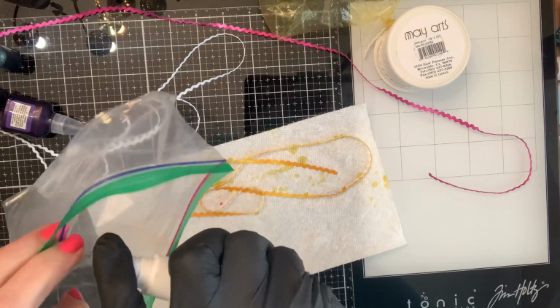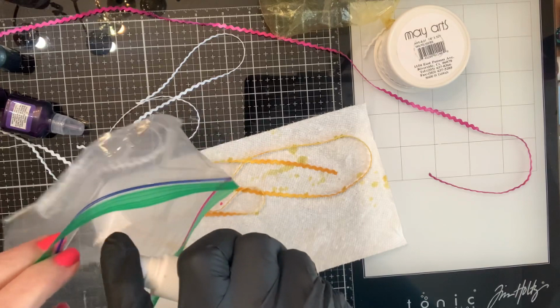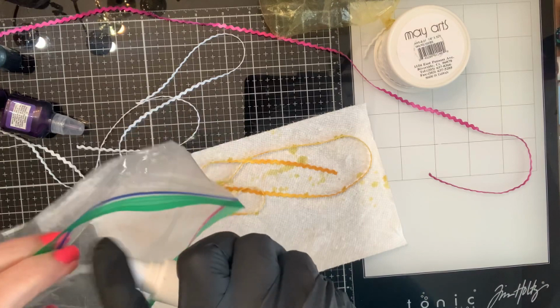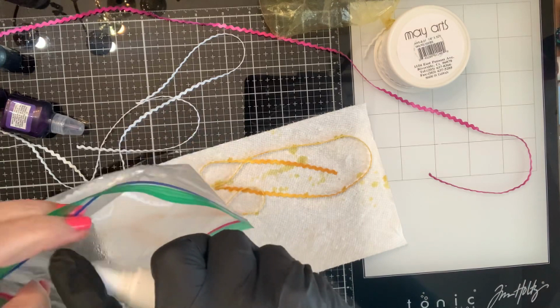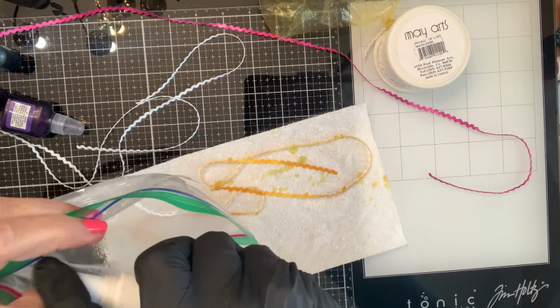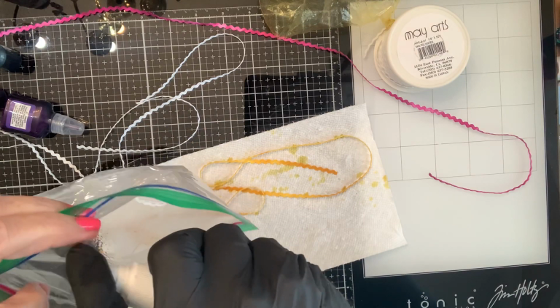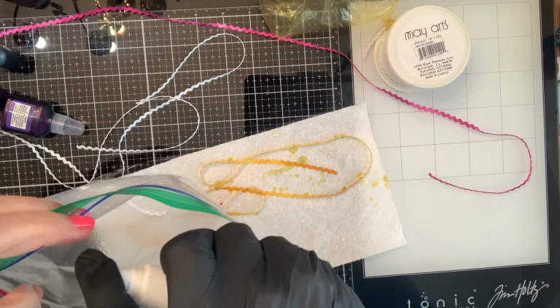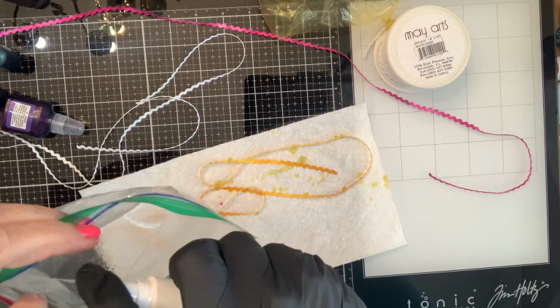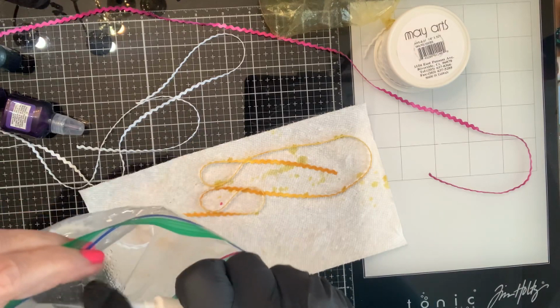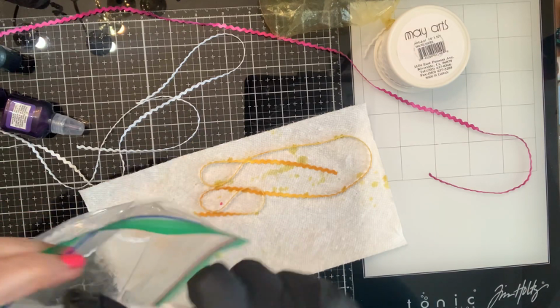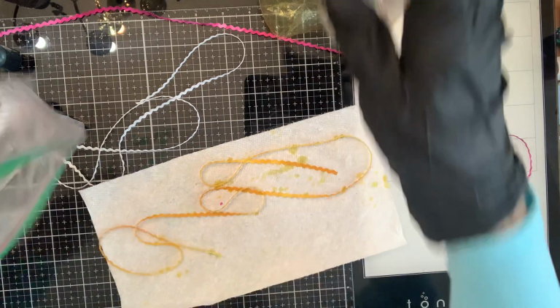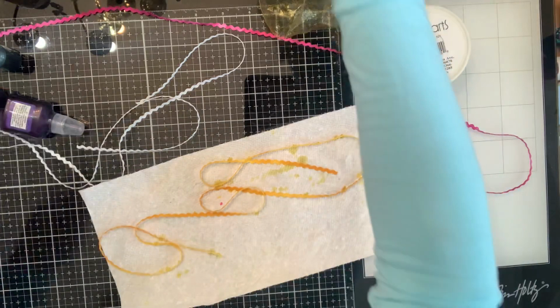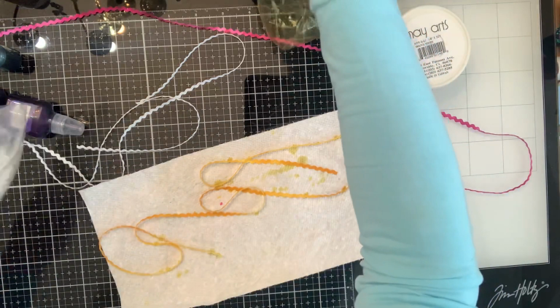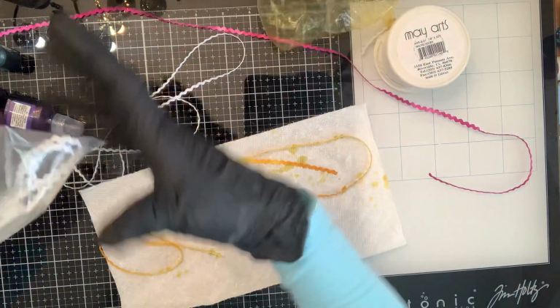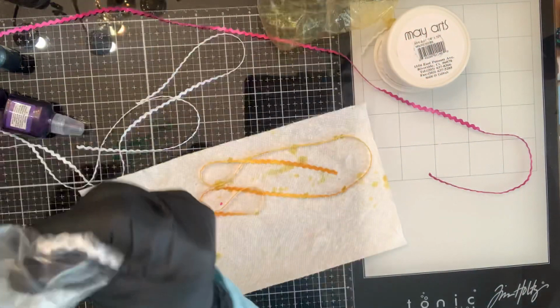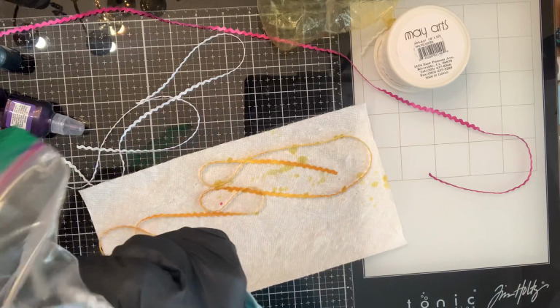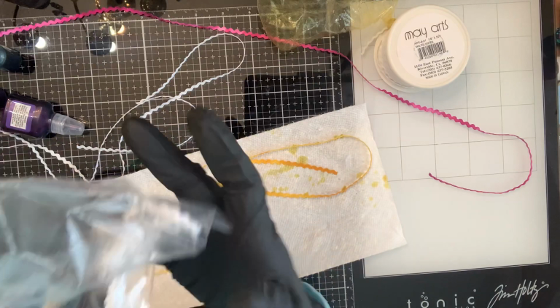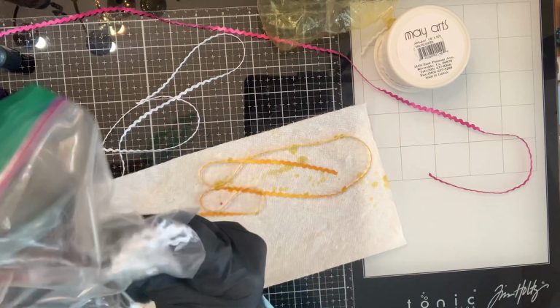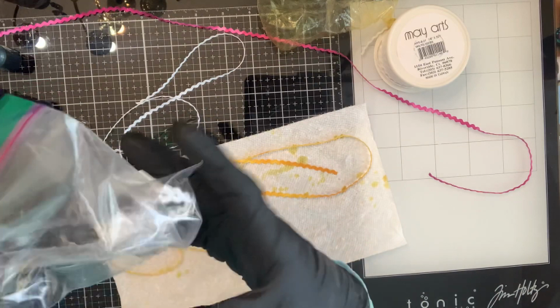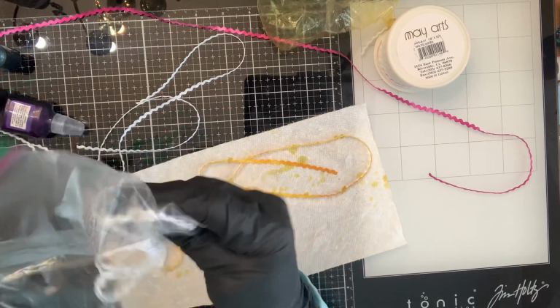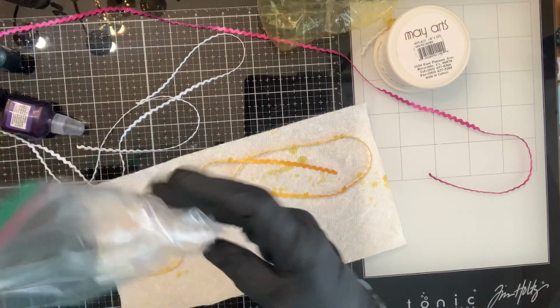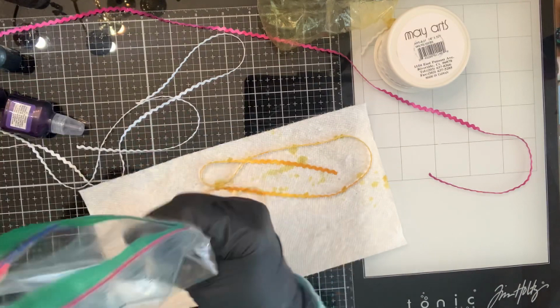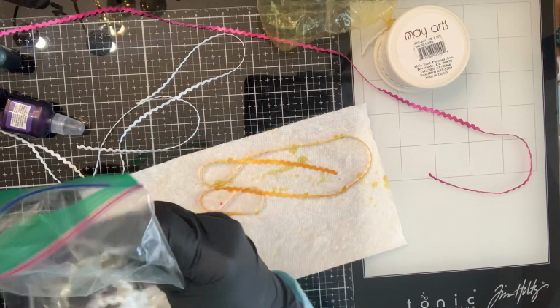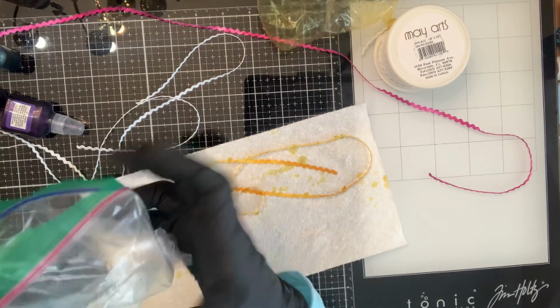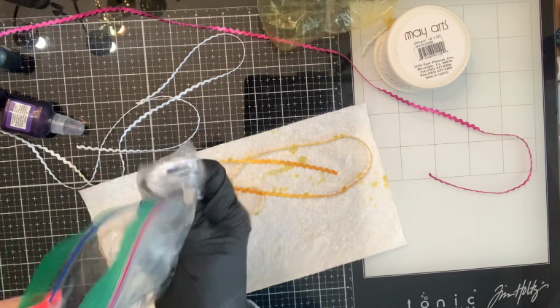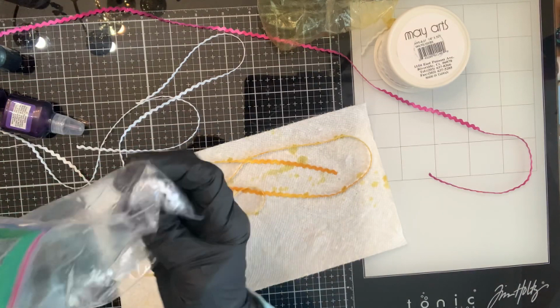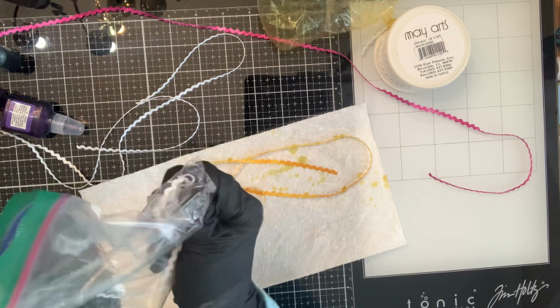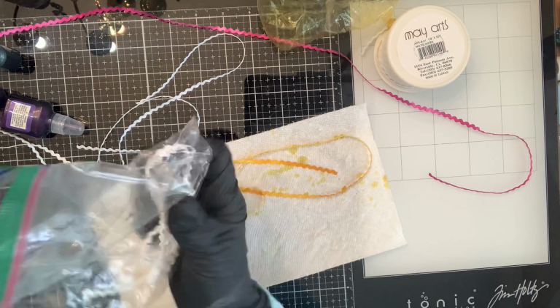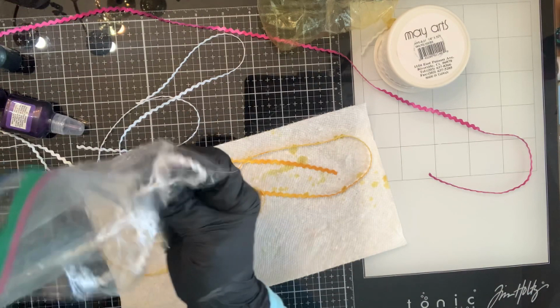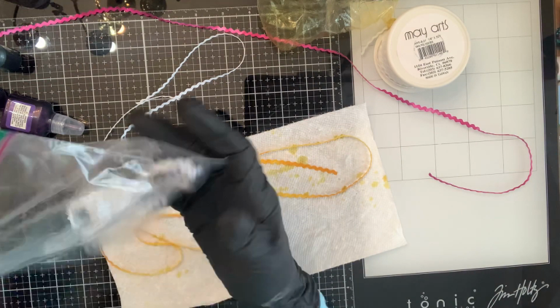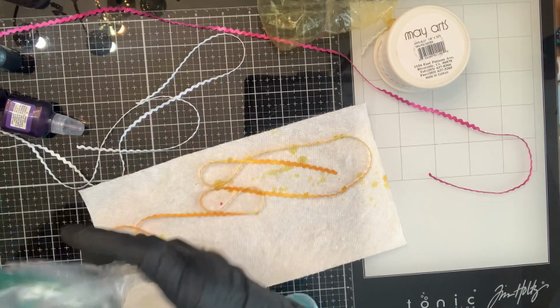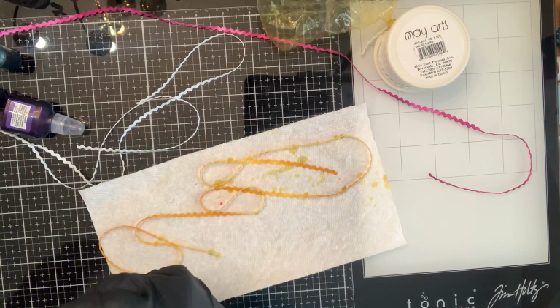You can use this kind of technique on things like seam binding too. You could probably try all kinds of inks and colors — probably all kinds of things will work.